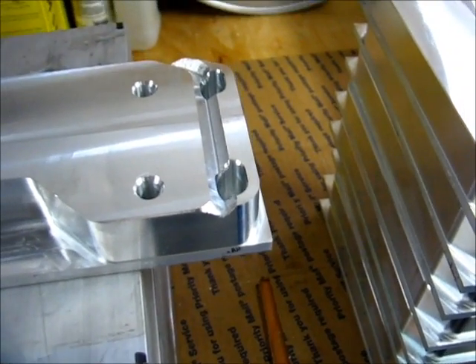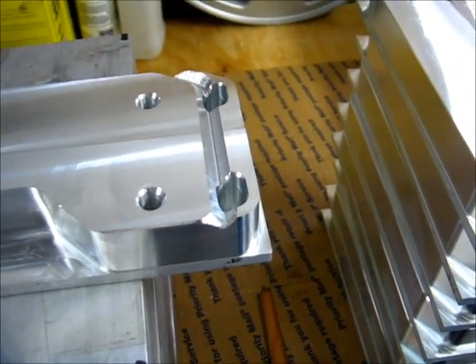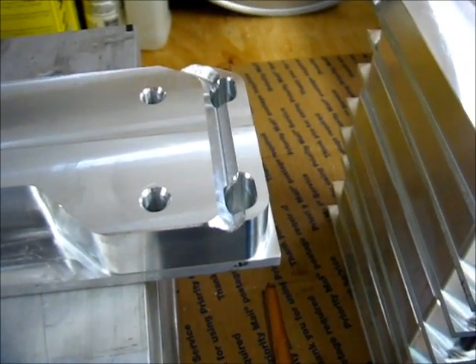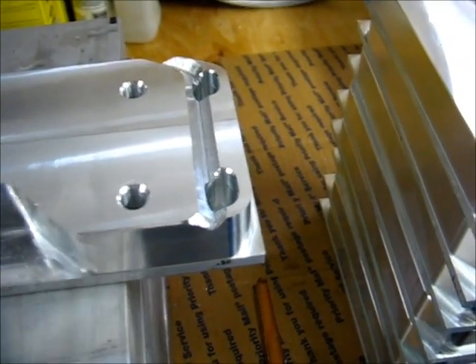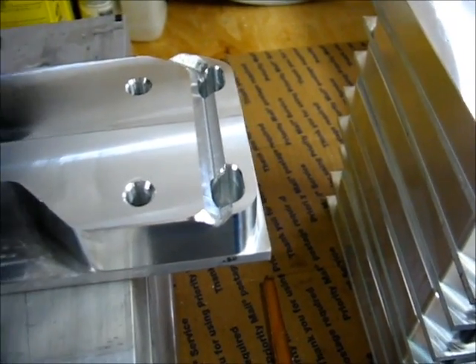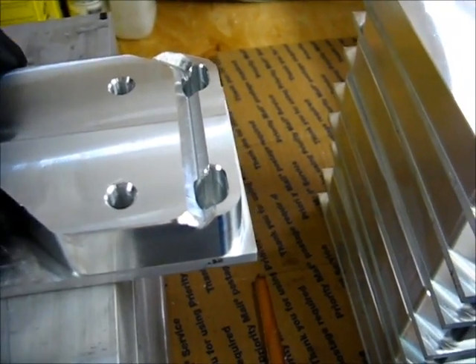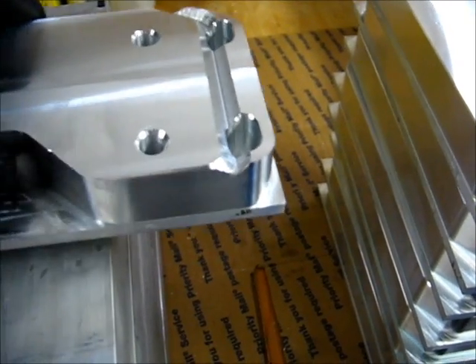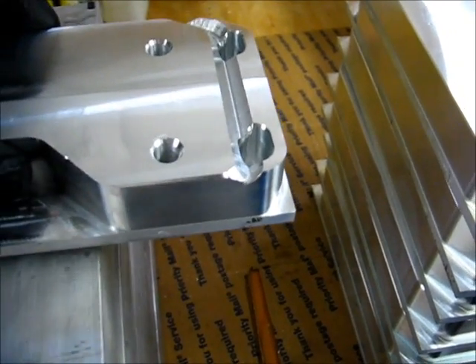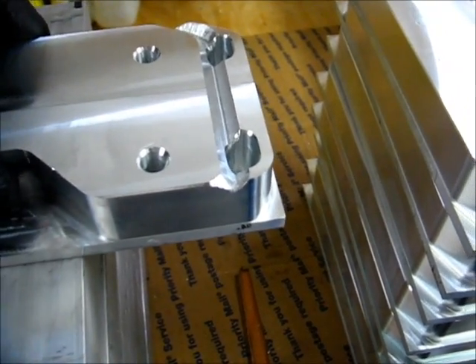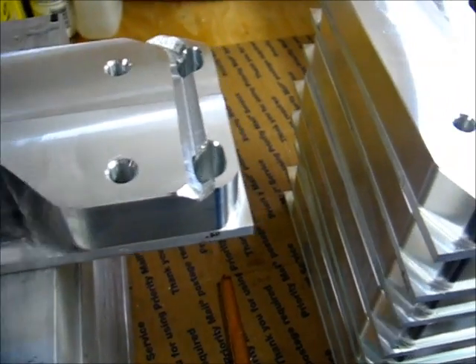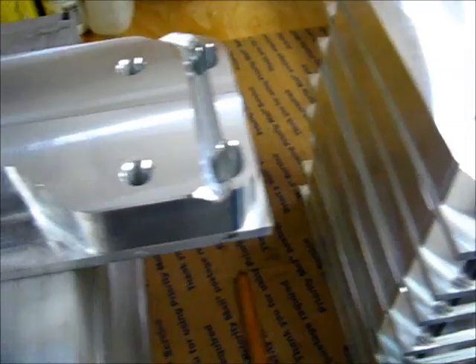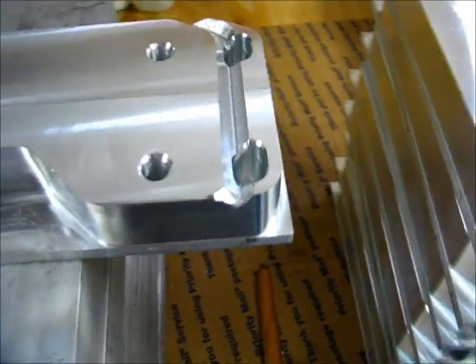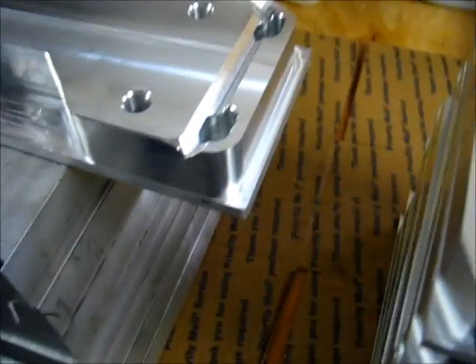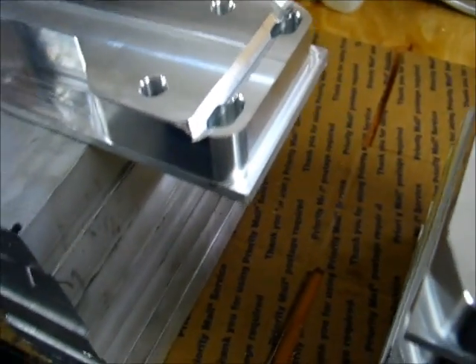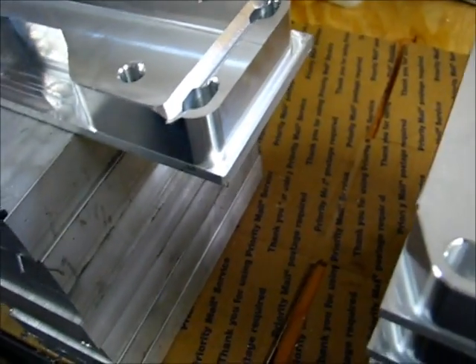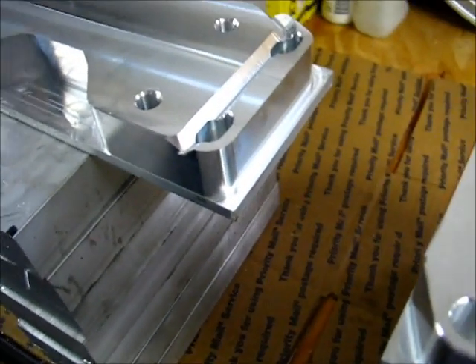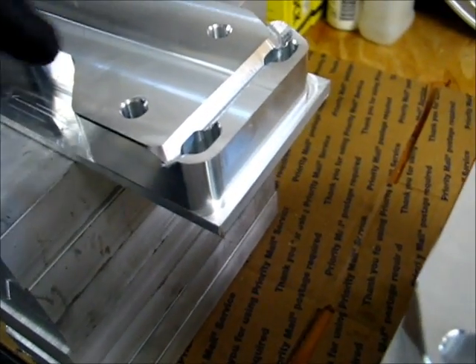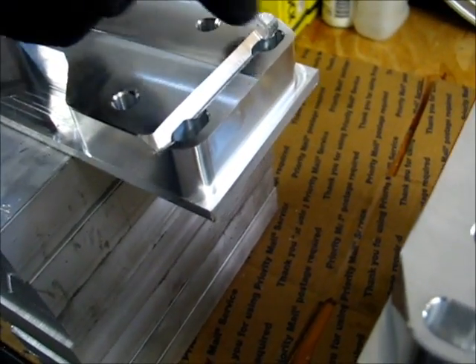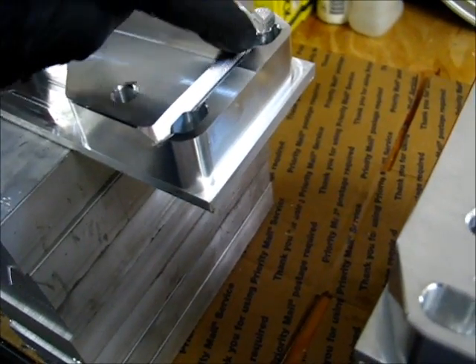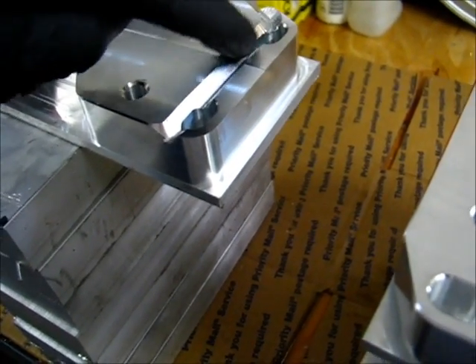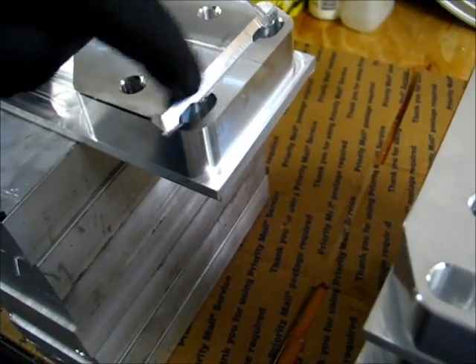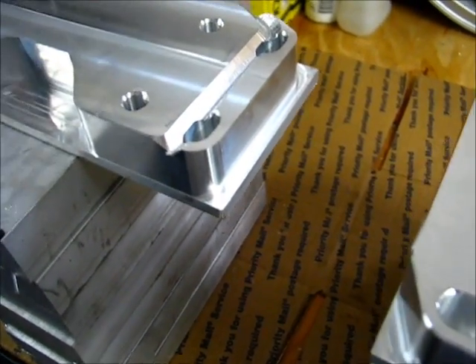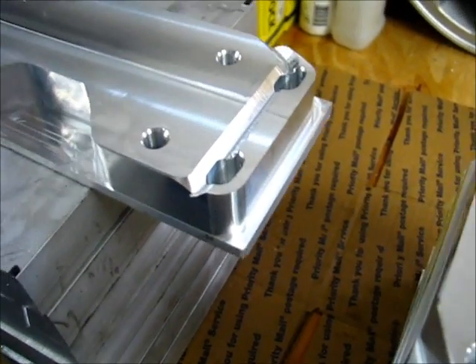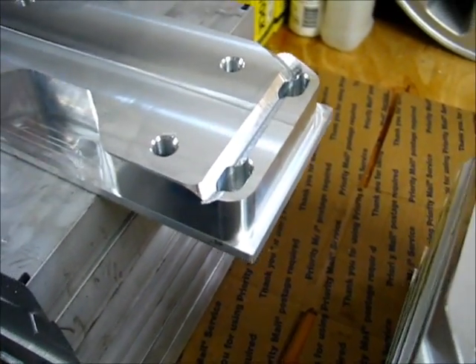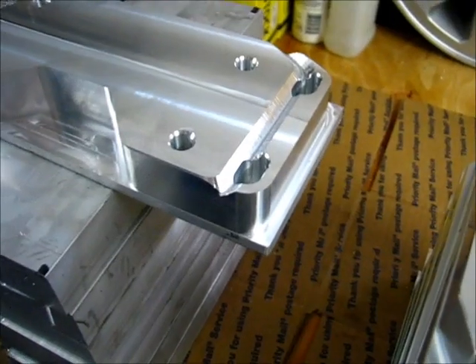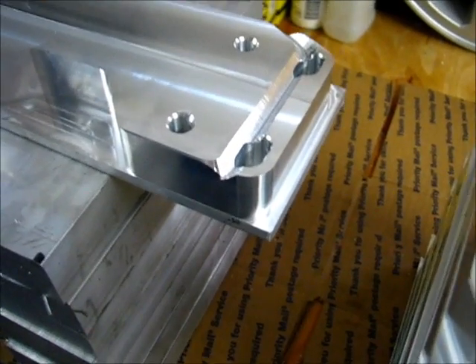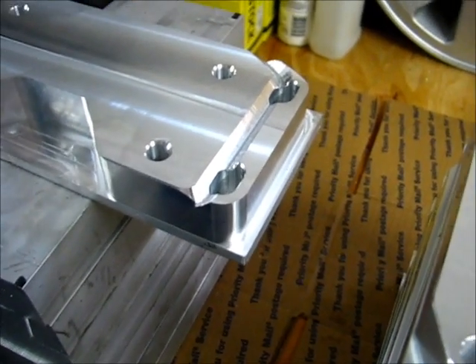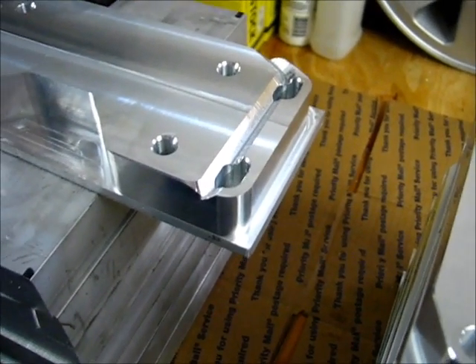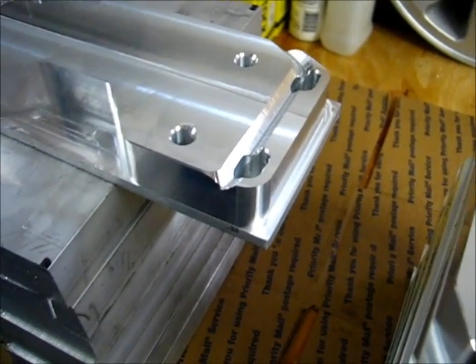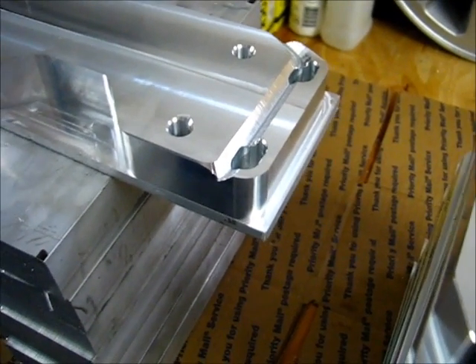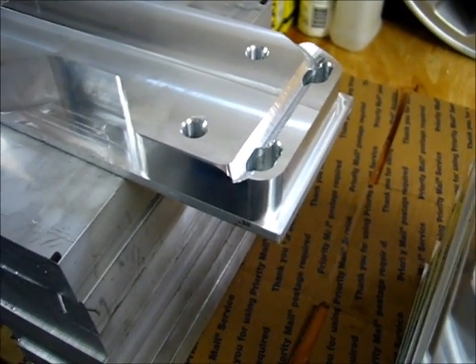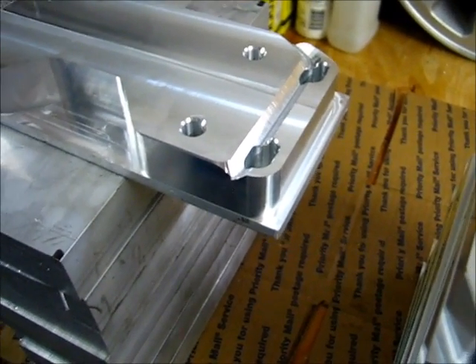I'm pretty impressed that it dealt with that. When I heard the sounds I was first thinking I would have loaded the wrong tool, but it wouldn't have lasted that long. Anyway, that's 175 thousandths depth of cut on a three-eighths, two-flute chamfer mill.